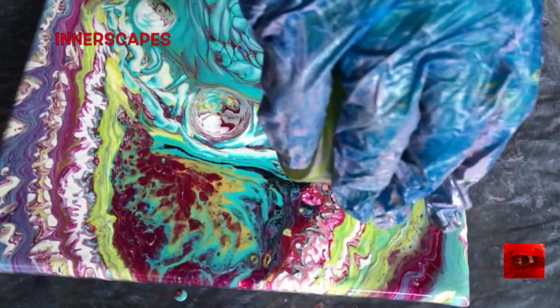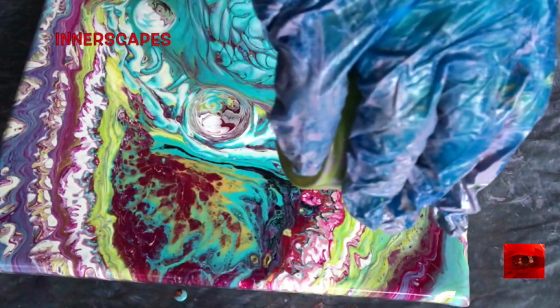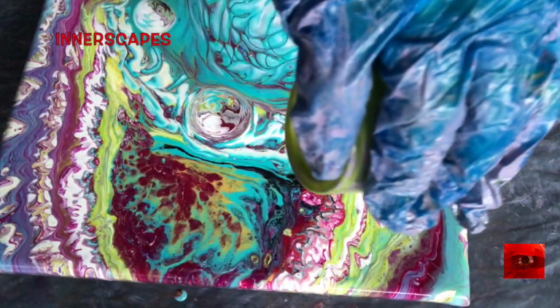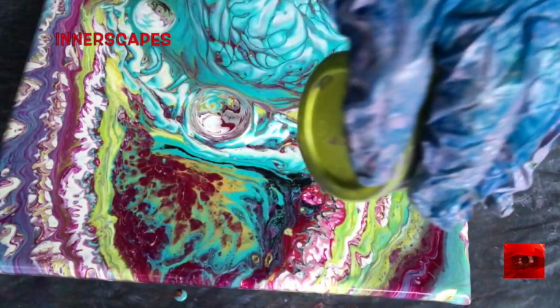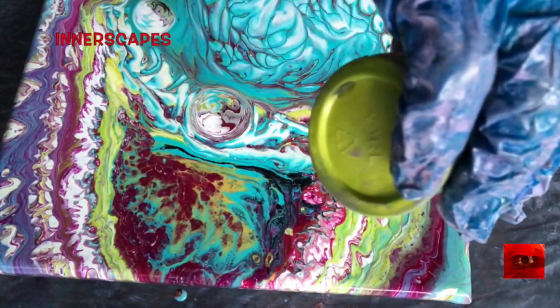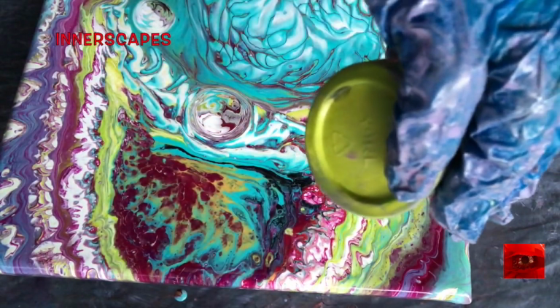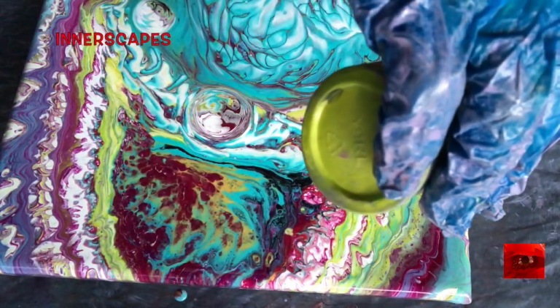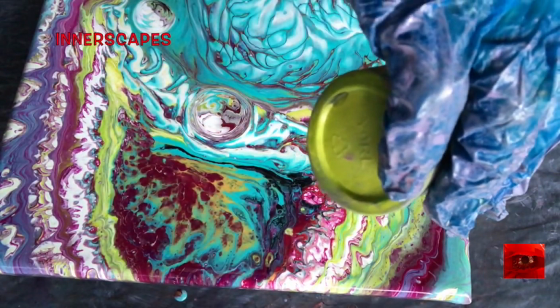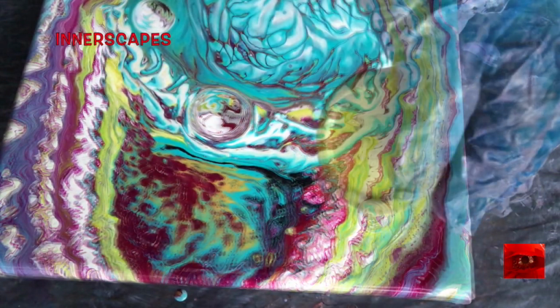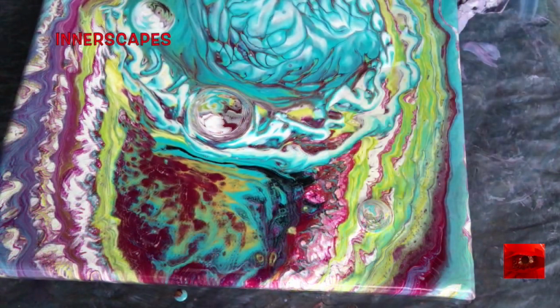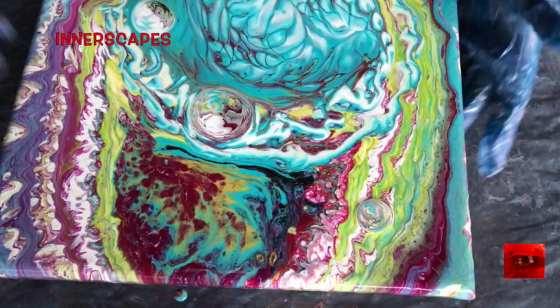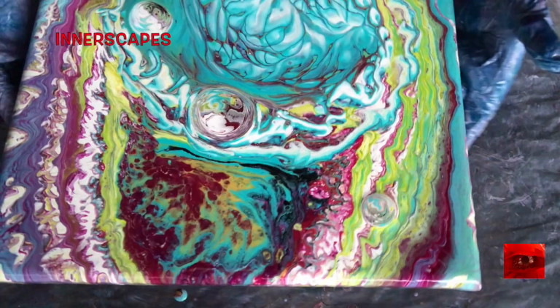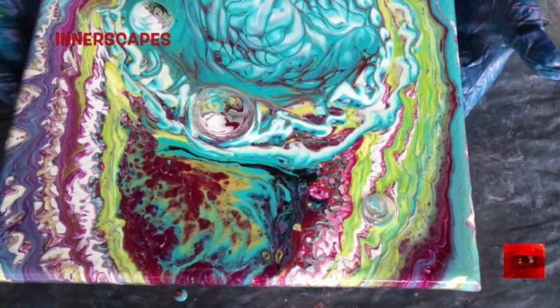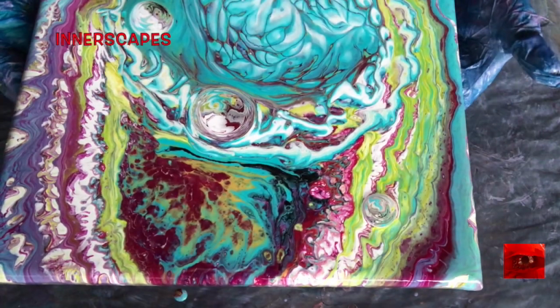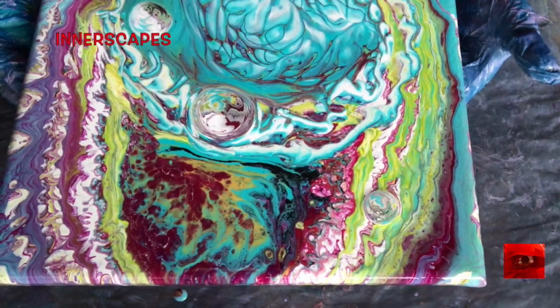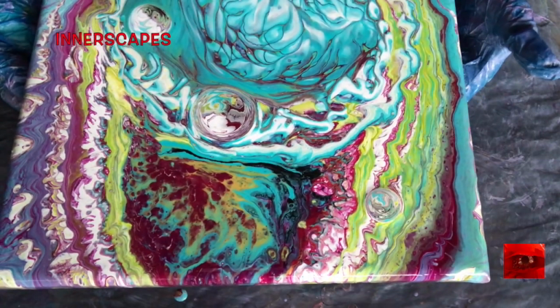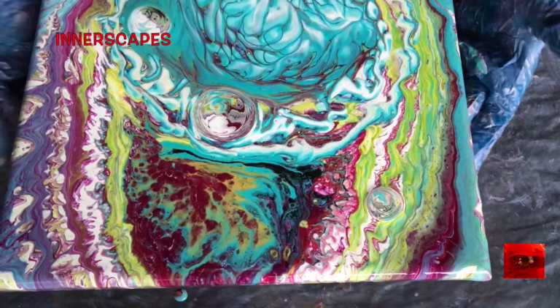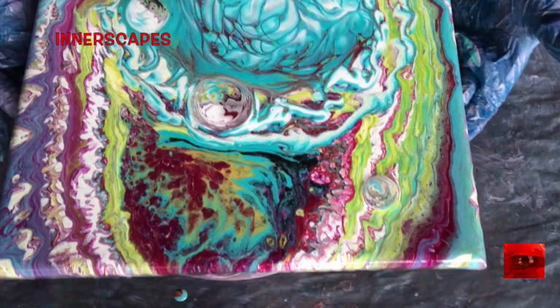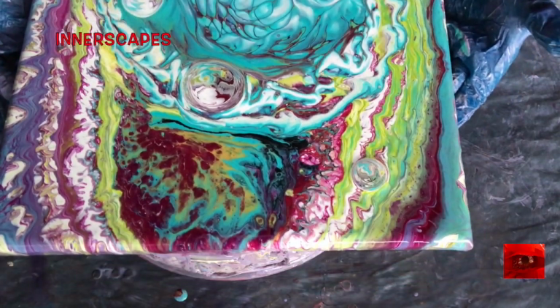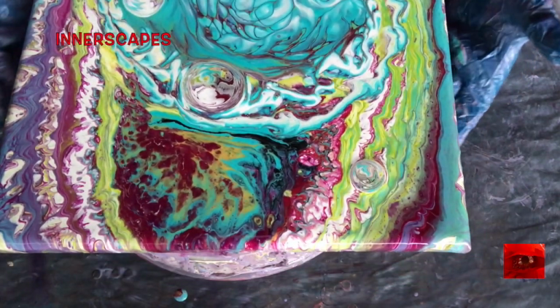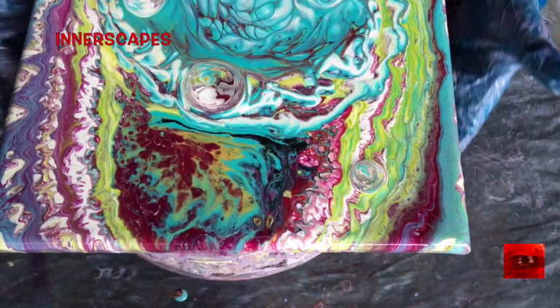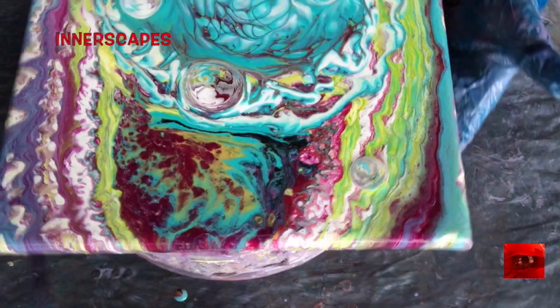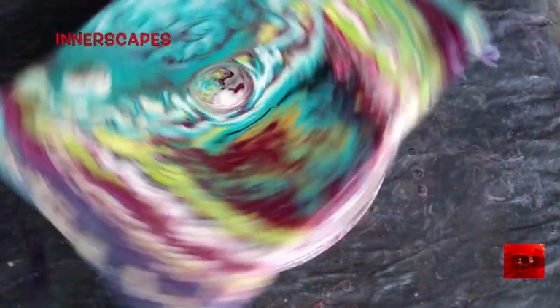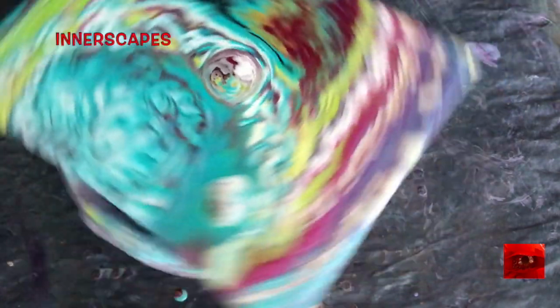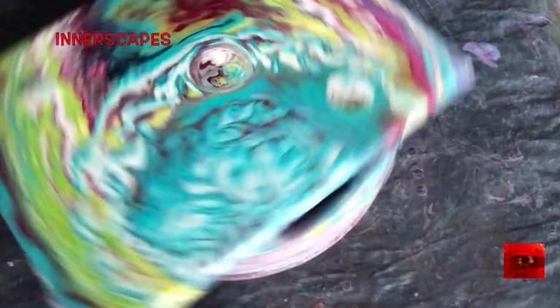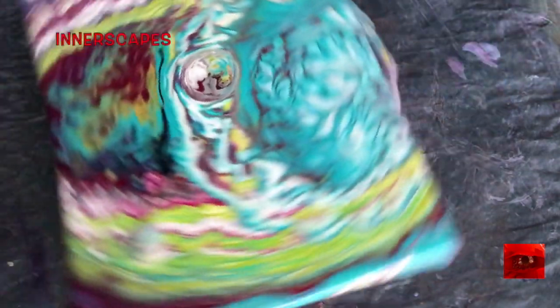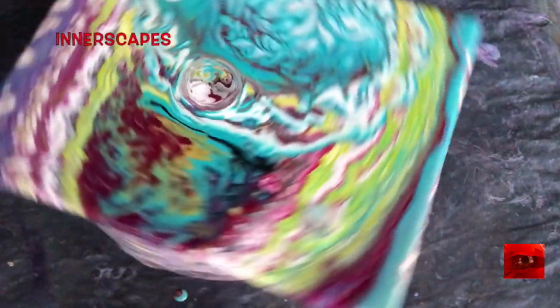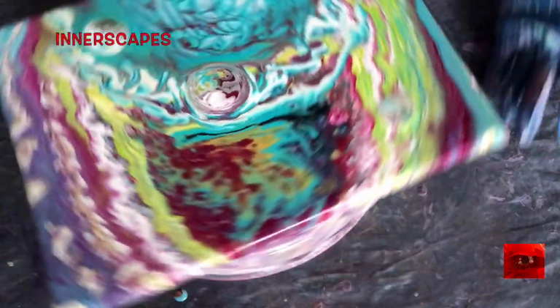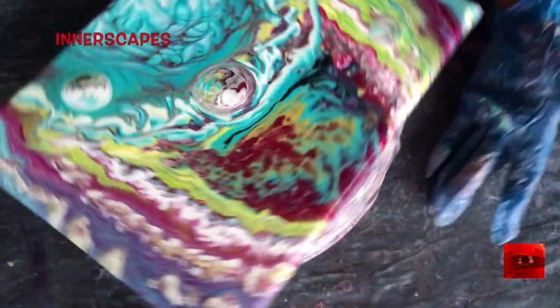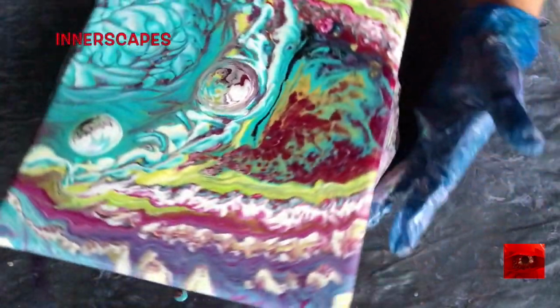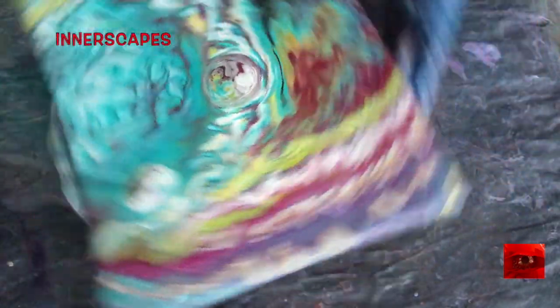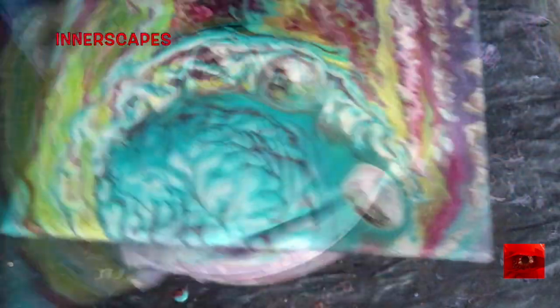Feeling the worlds within my world is very difficult for me to describe. But in this painting it's starting to look like intestines and the second brain — the belly brain.